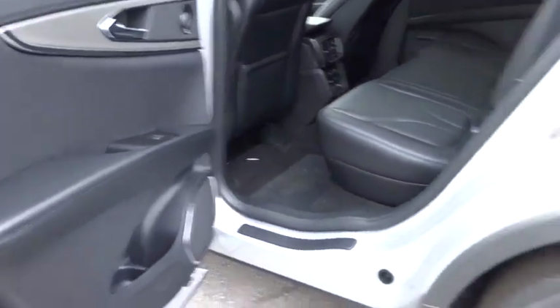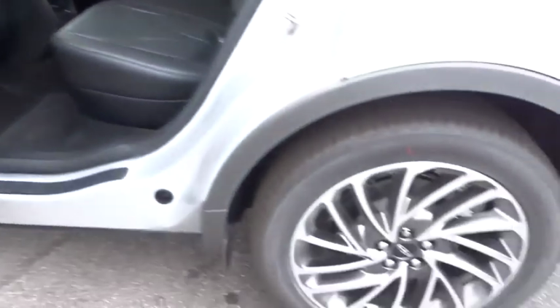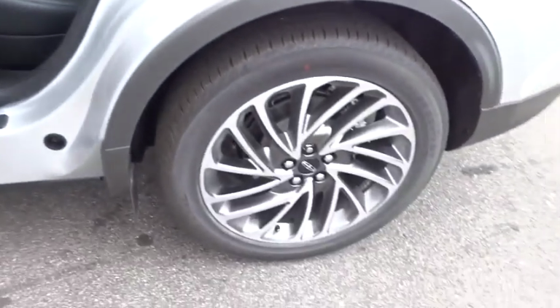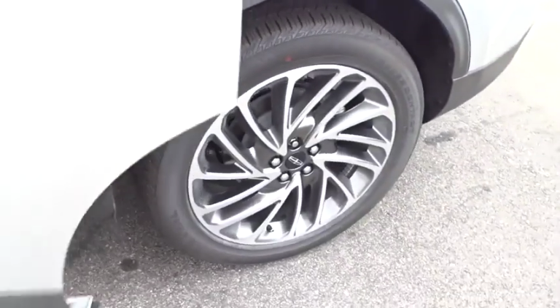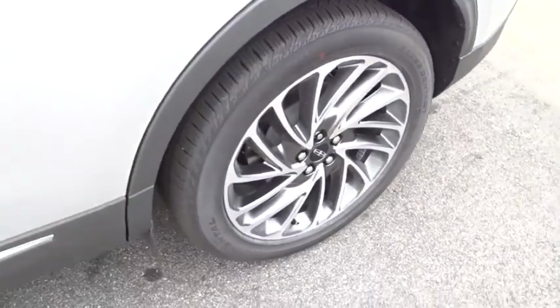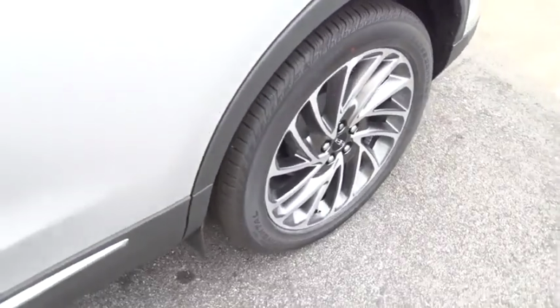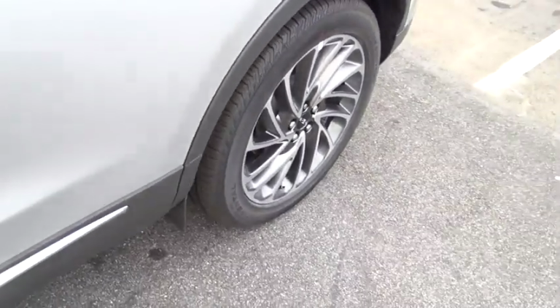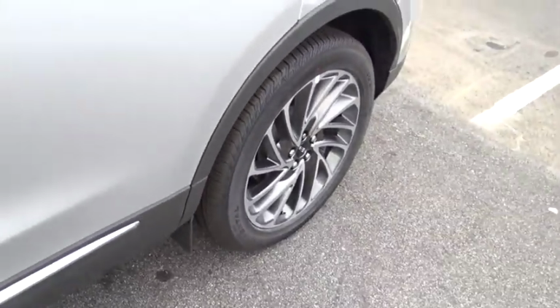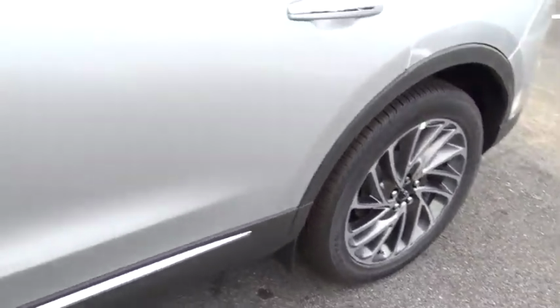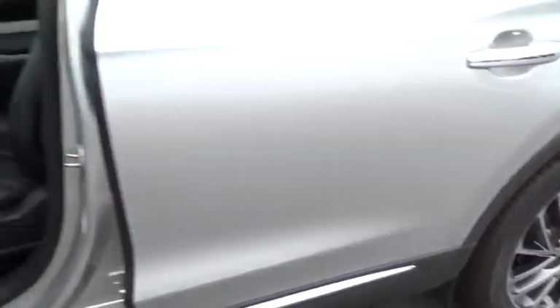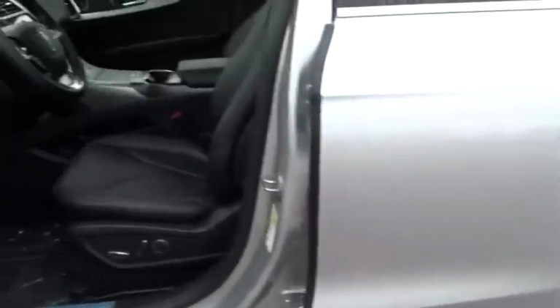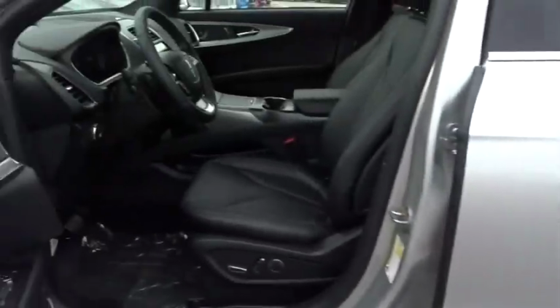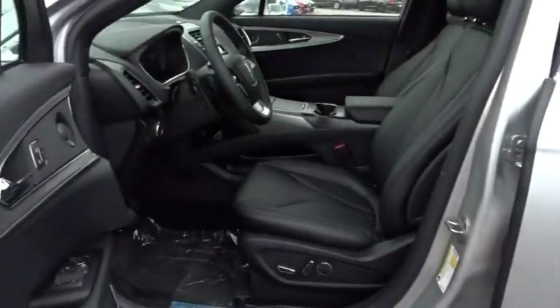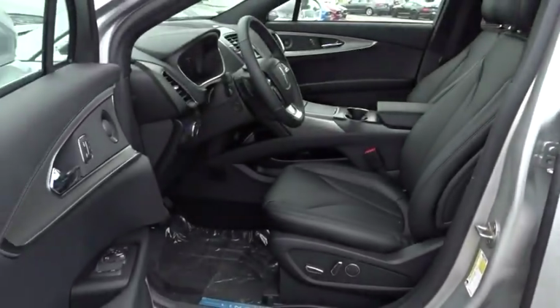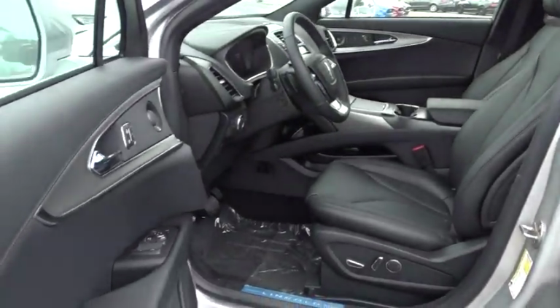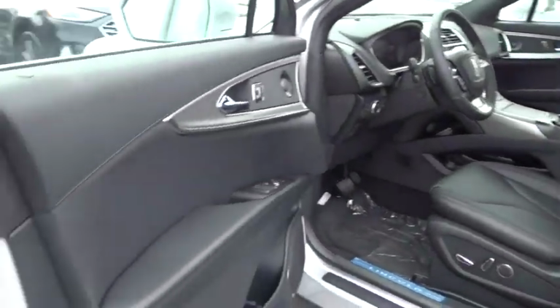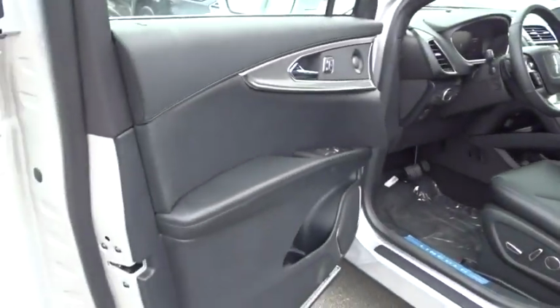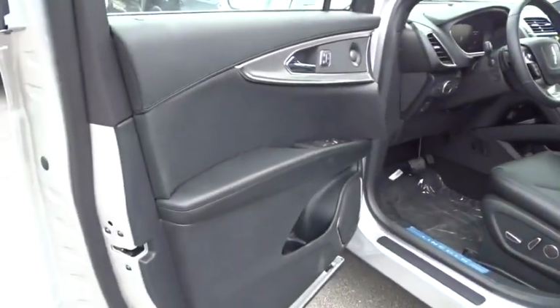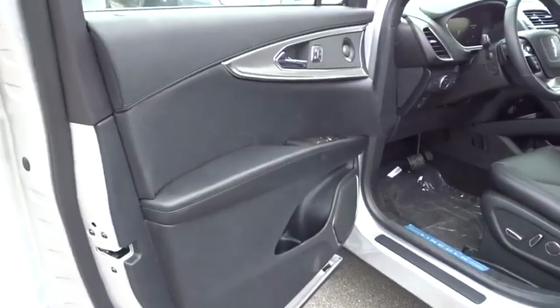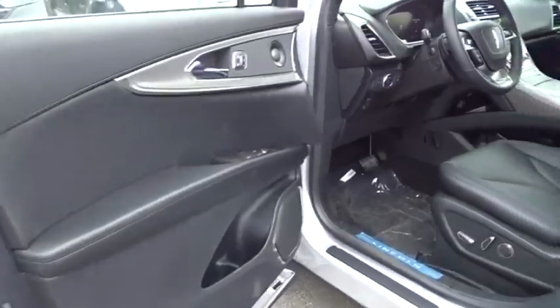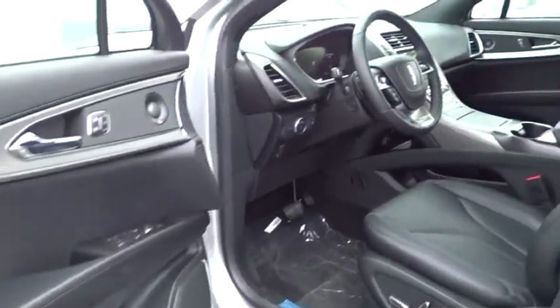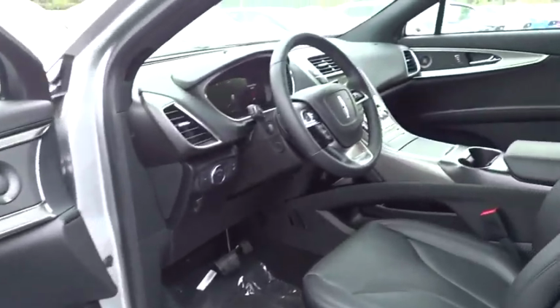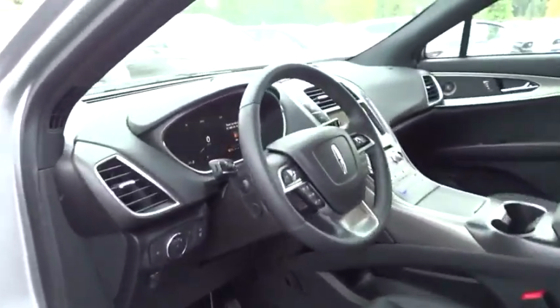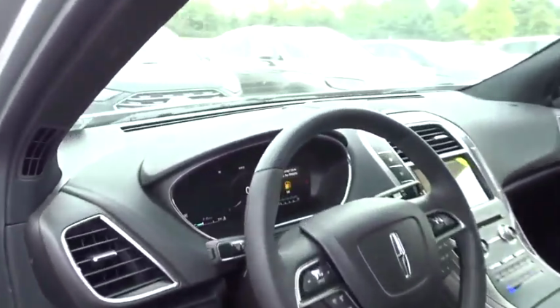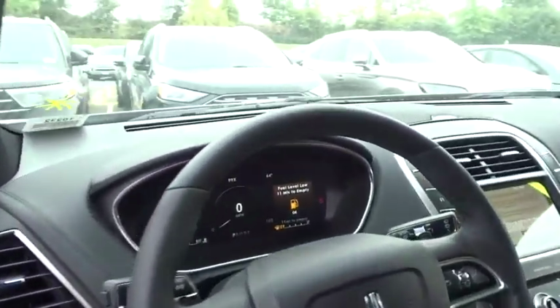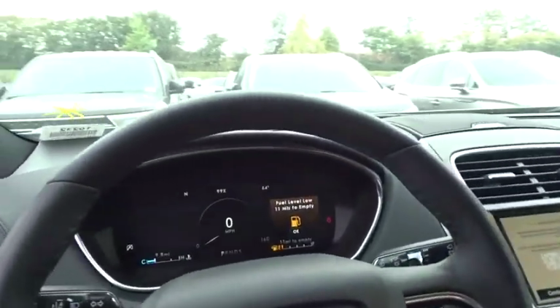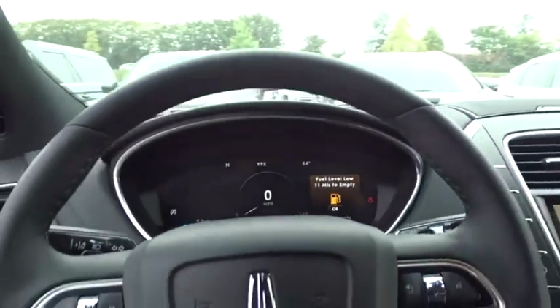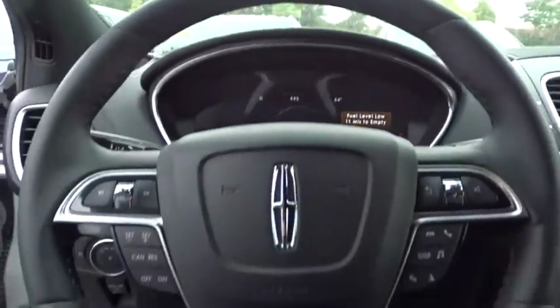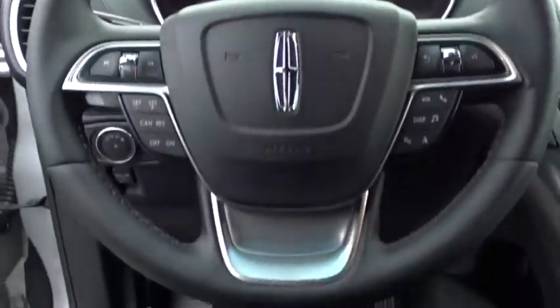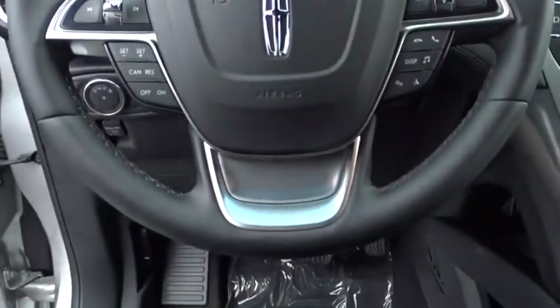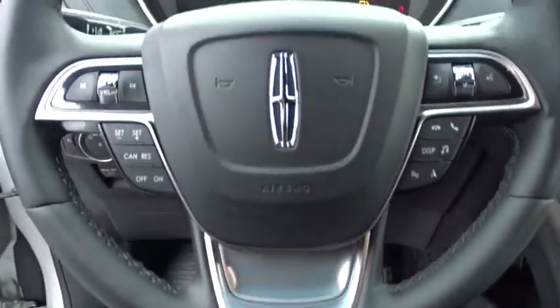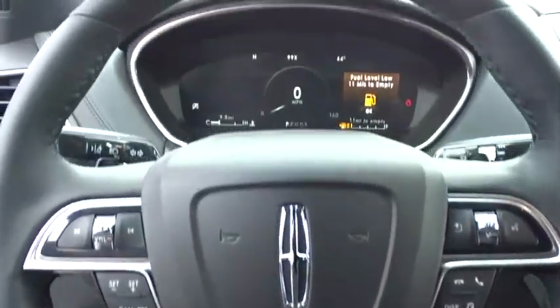Dual airbags, power steering, adjustable steering wheel, aluminum wheels, floor mats, four-wheel disc brakes. This isn't just a vehicle, it's an experience, so stop in for a test drive today.